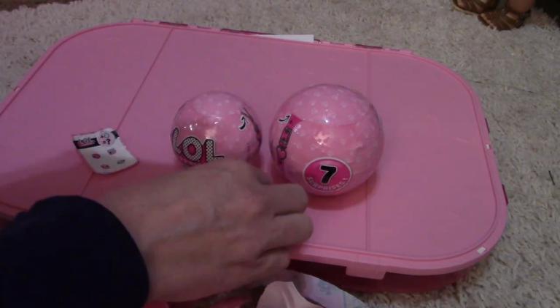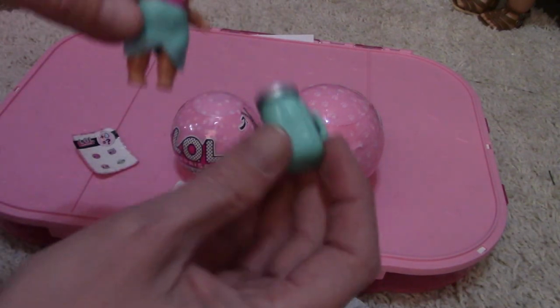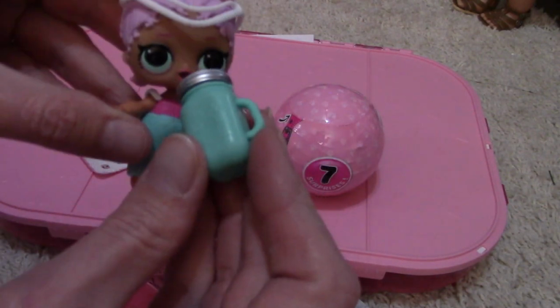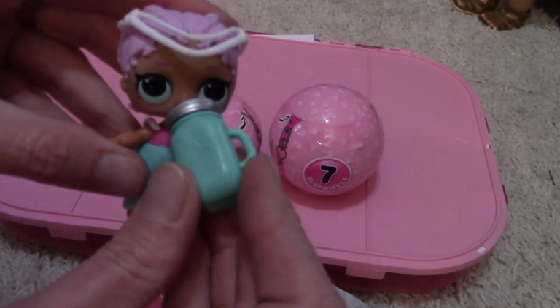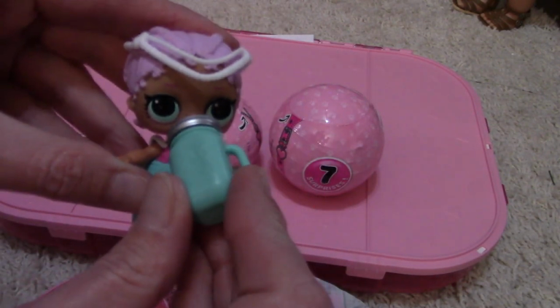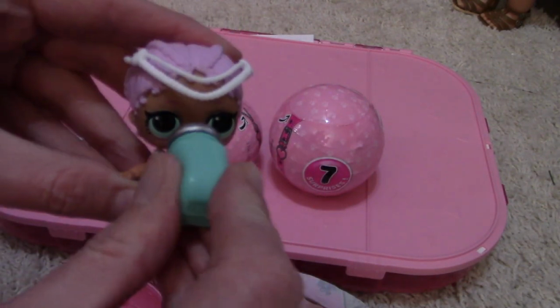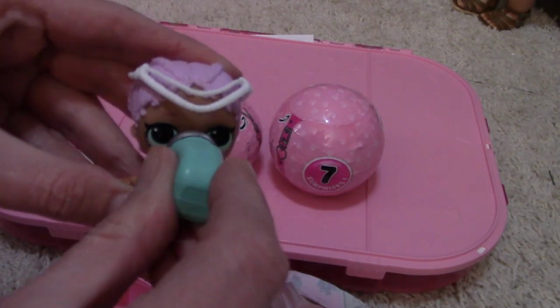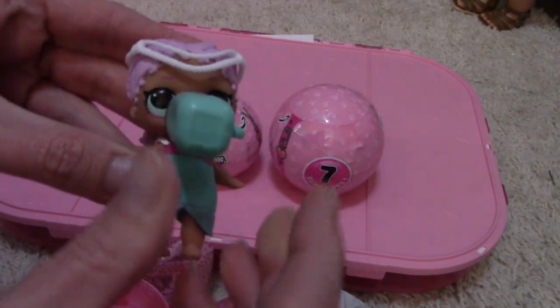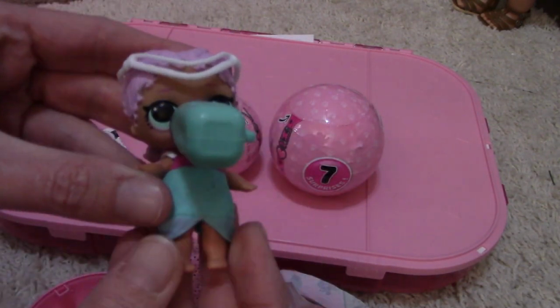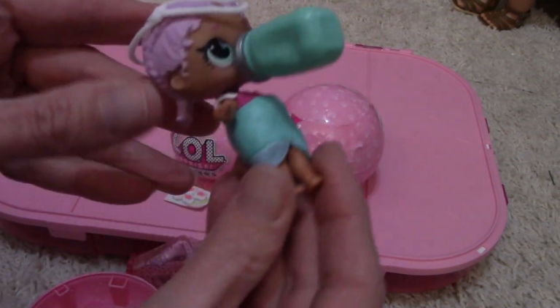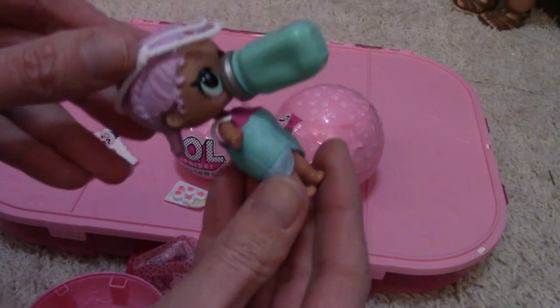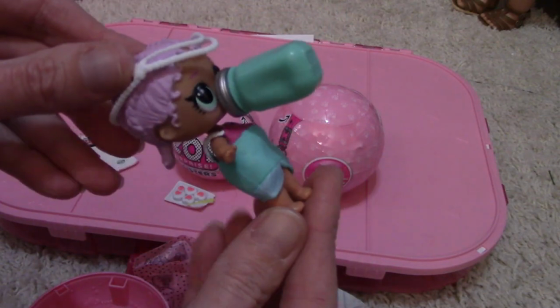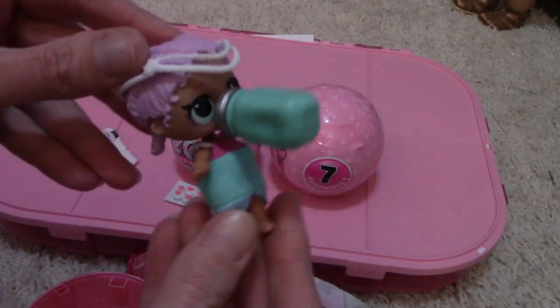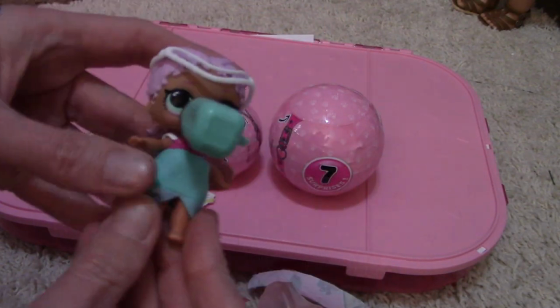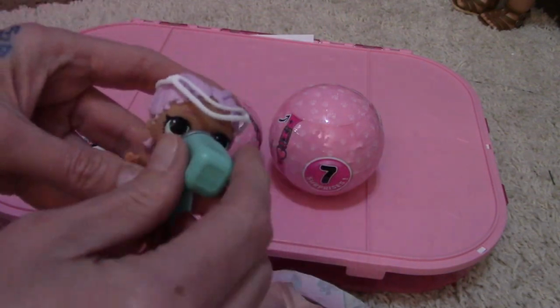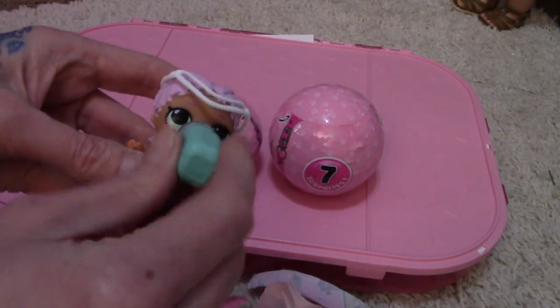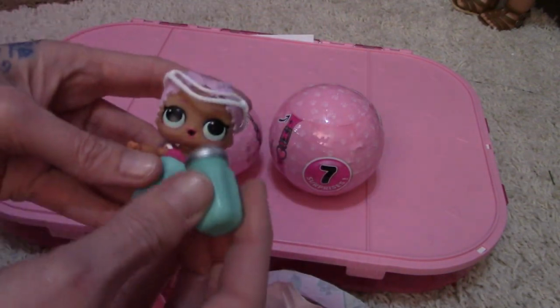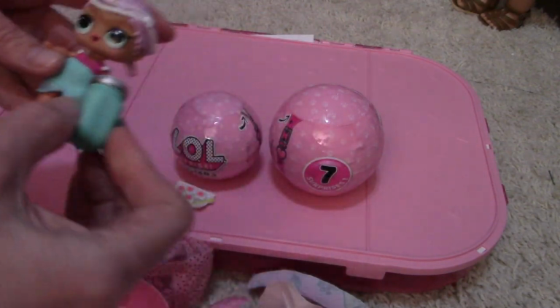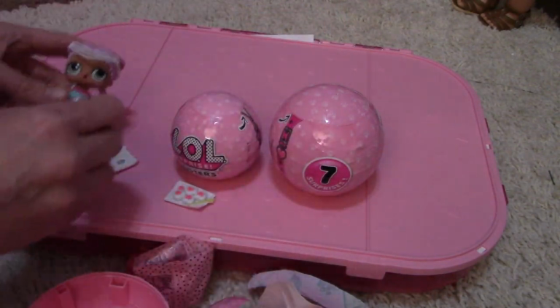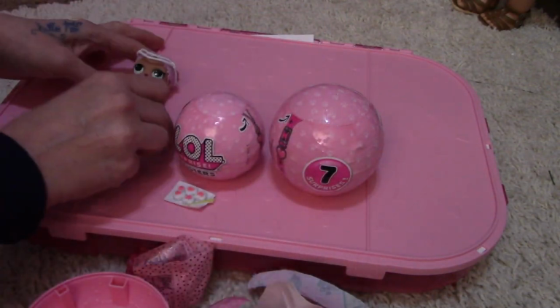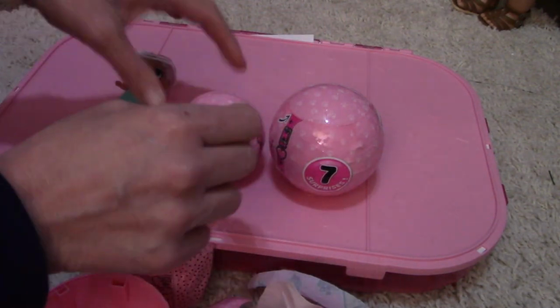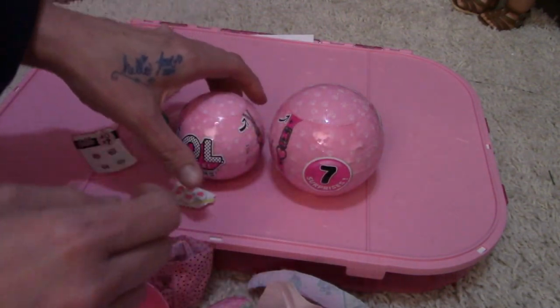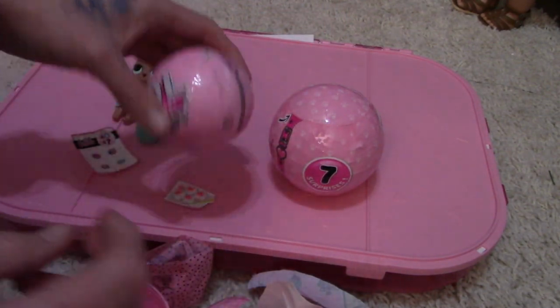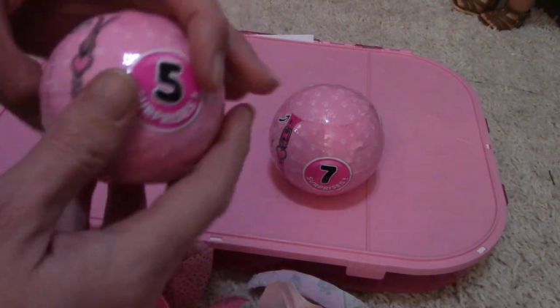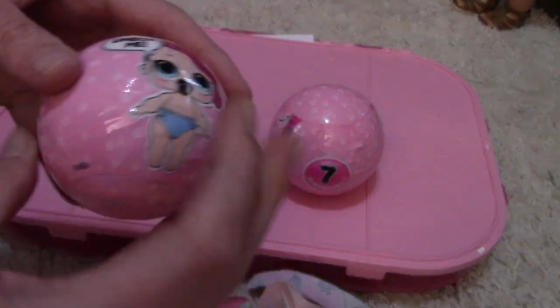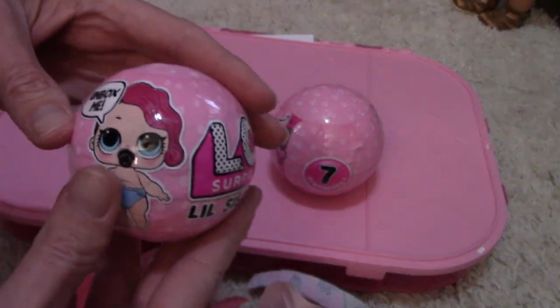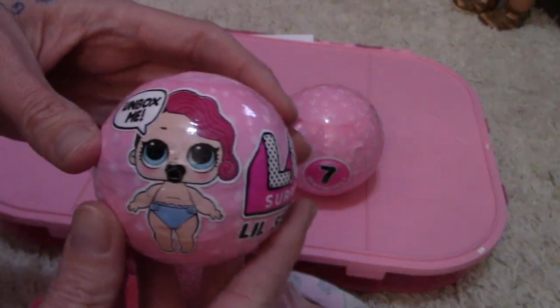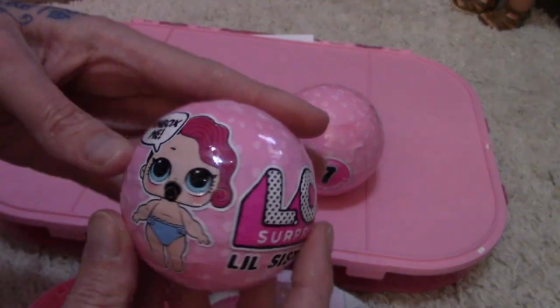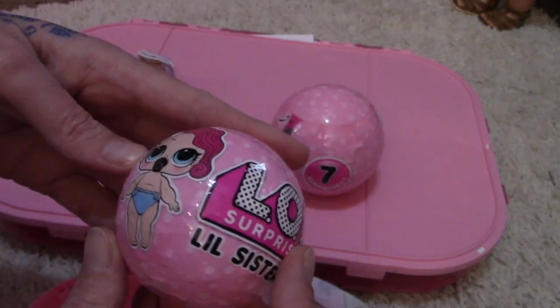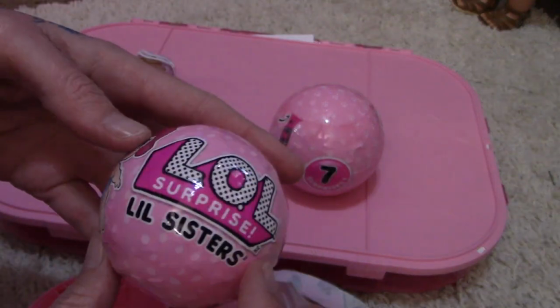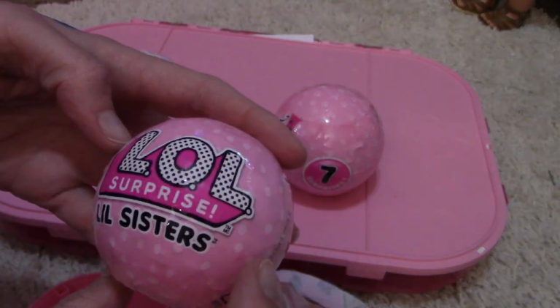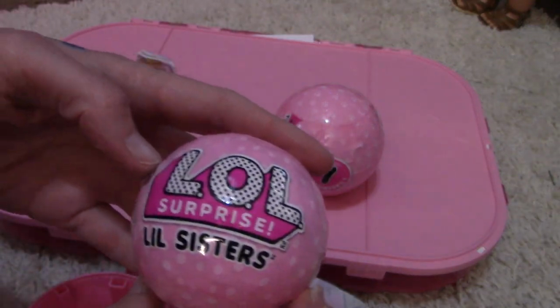Just a little bottle — sweet. Okay, put her to the side and we will open Little Sisters — yay!